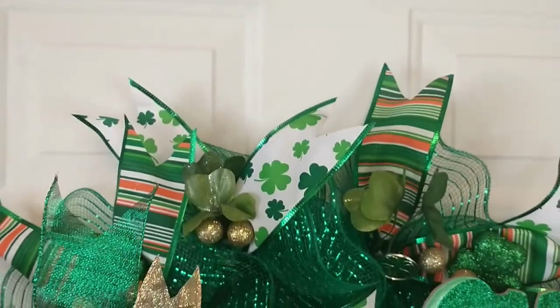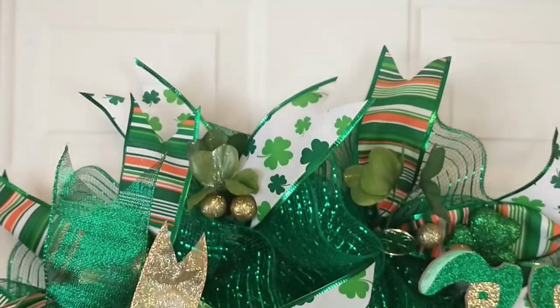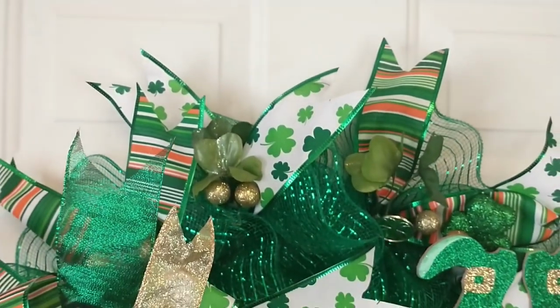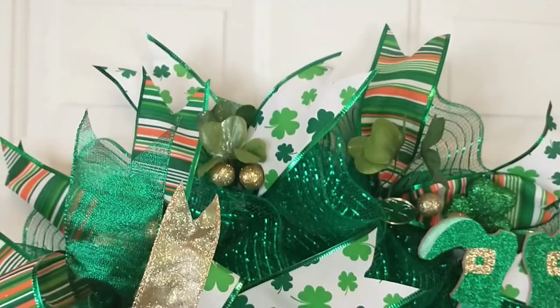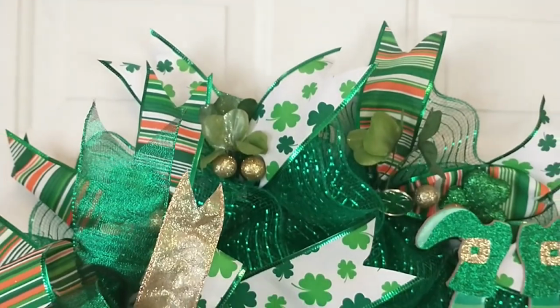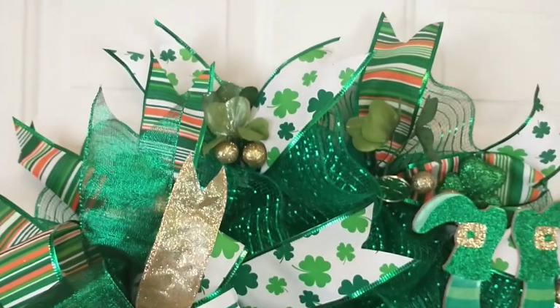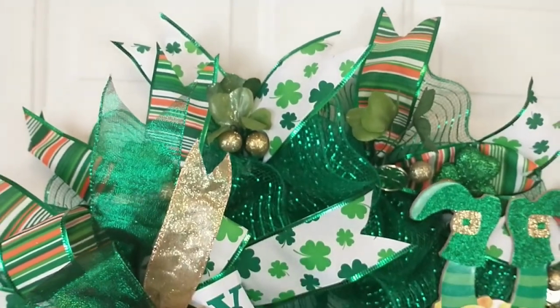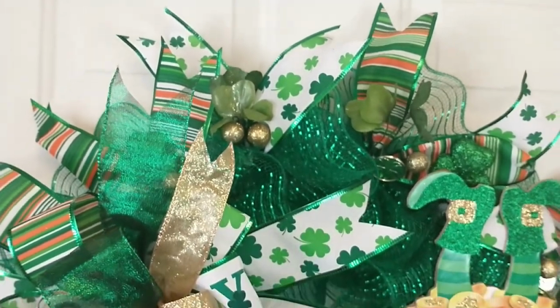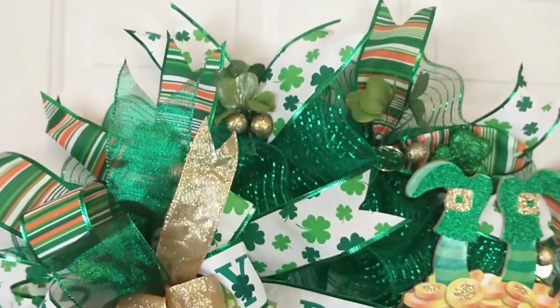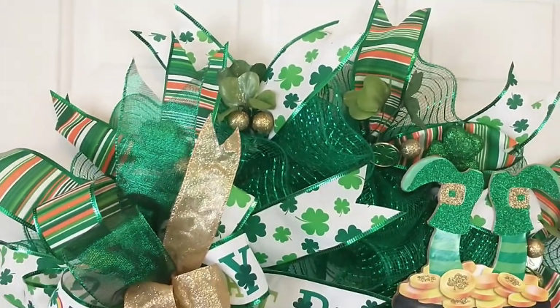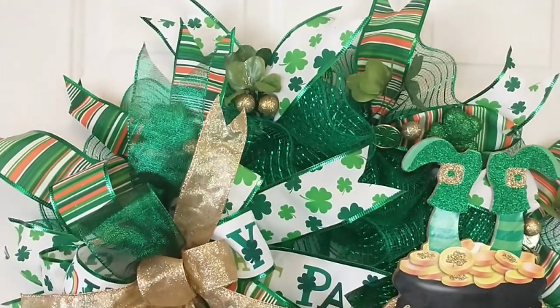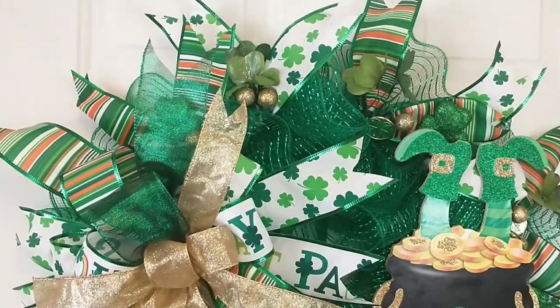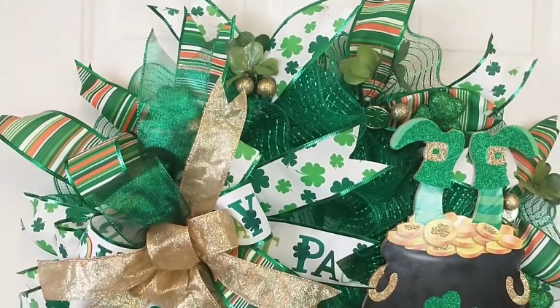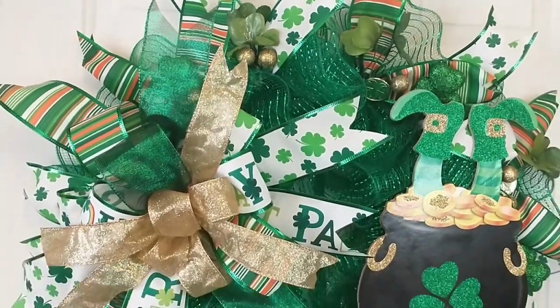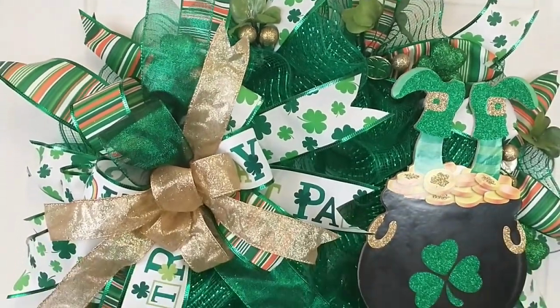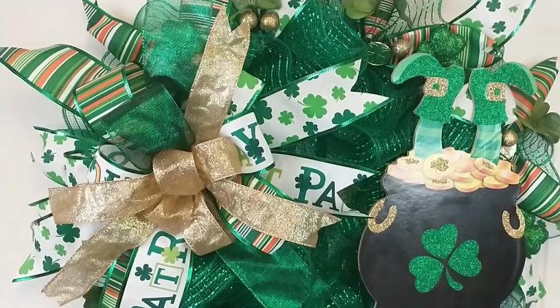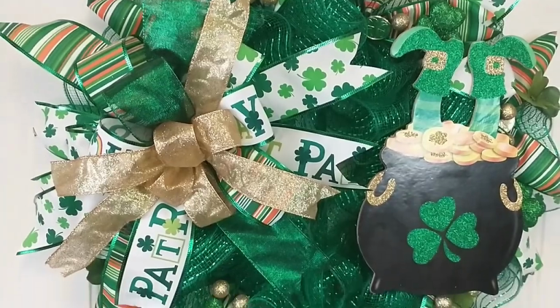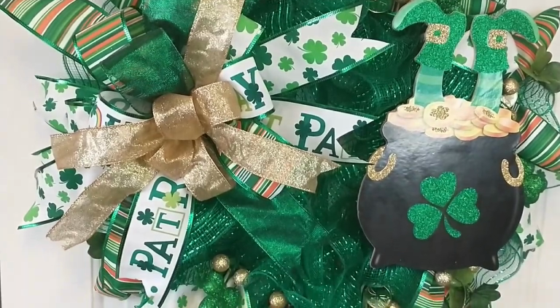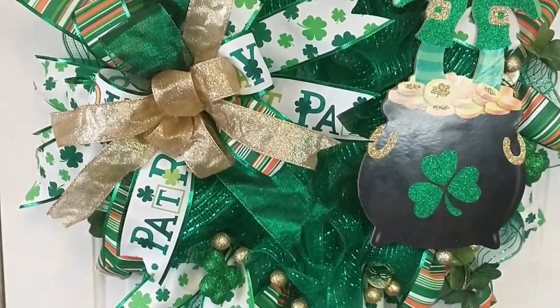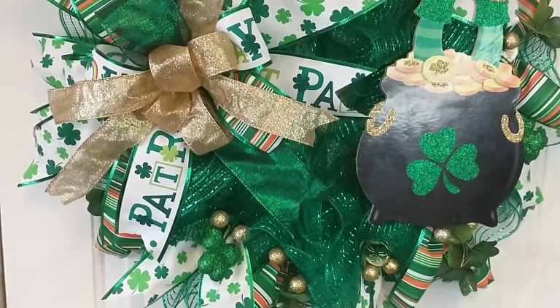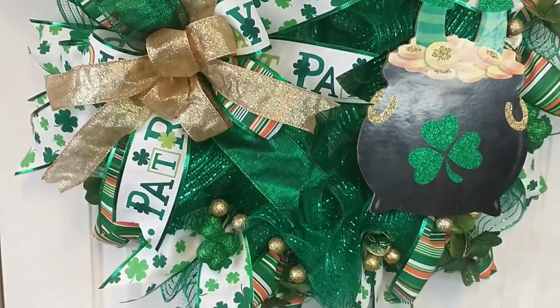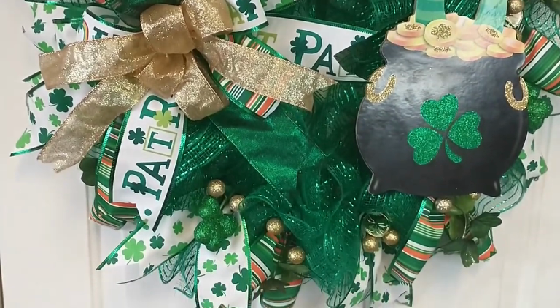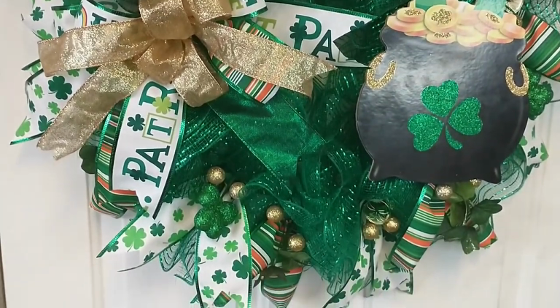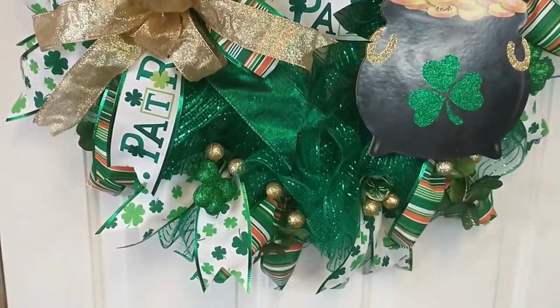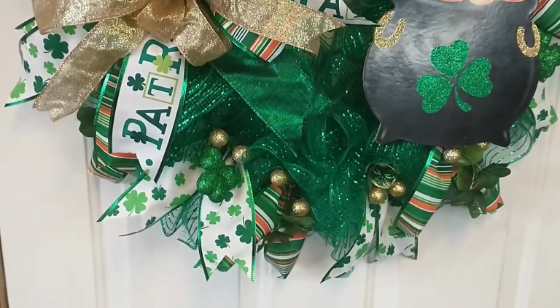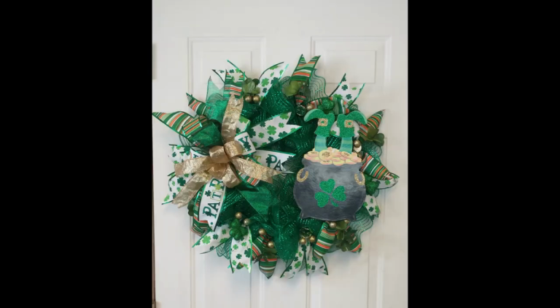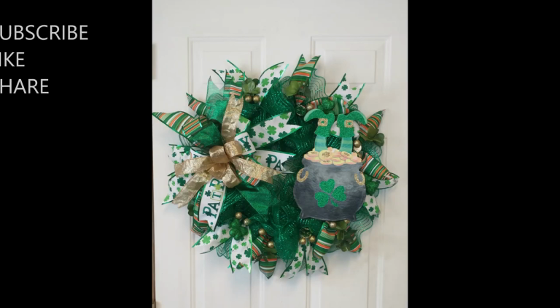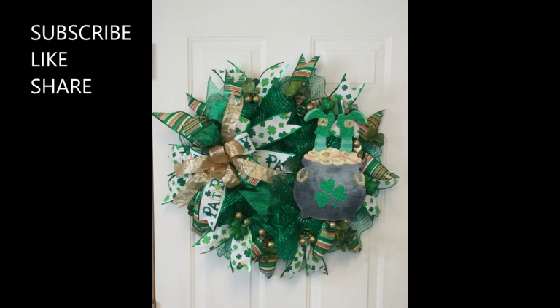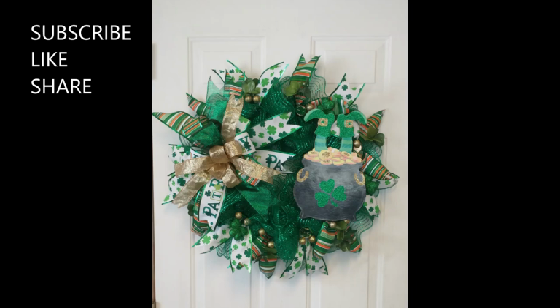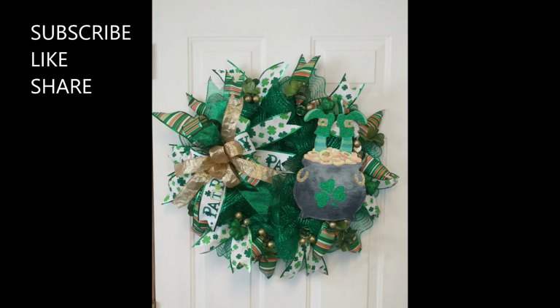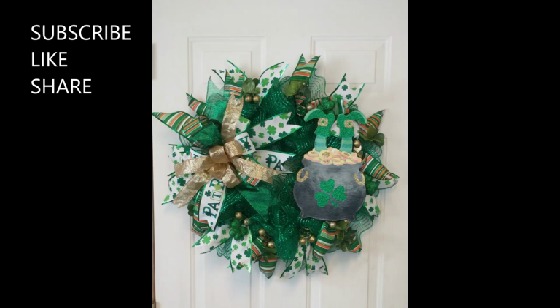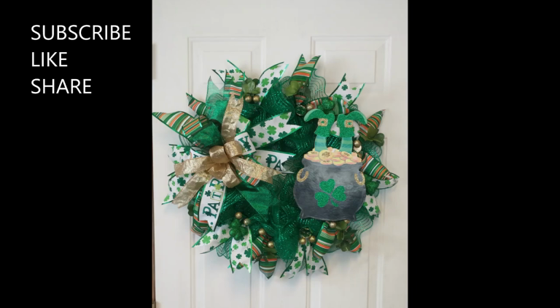Here's how the wreath turned out. I hope that you all enjoyed this video. If you did, please give it a thumbs up. Don't forget to hit that subscribe button before you leave. I hope you all are having a wonderful day. Thank you all for watching, and I'll talk to you all later. Bye!